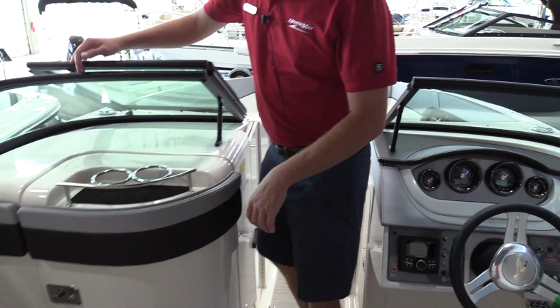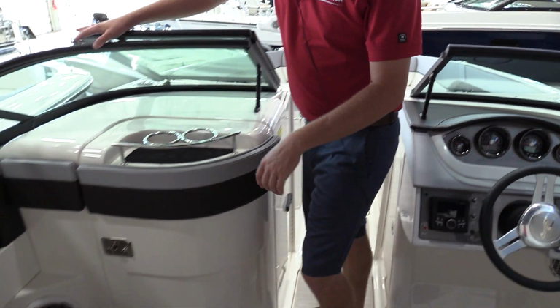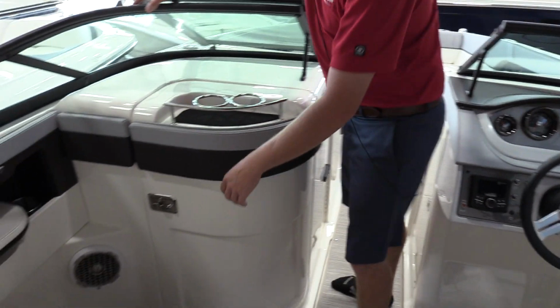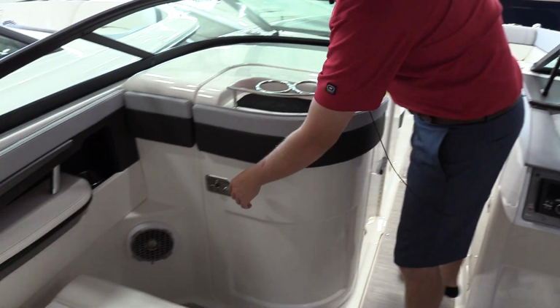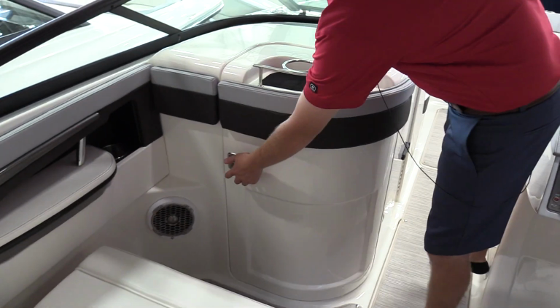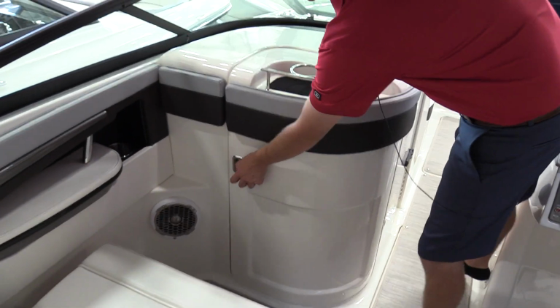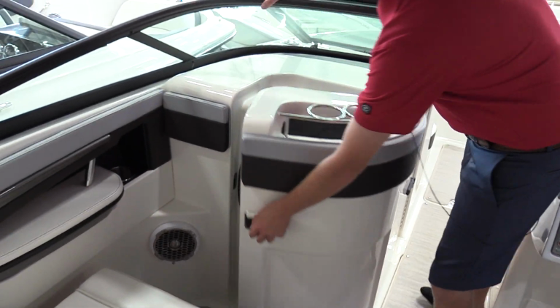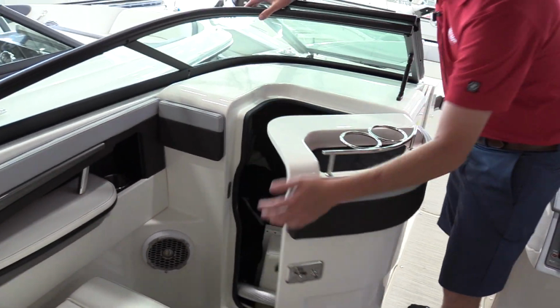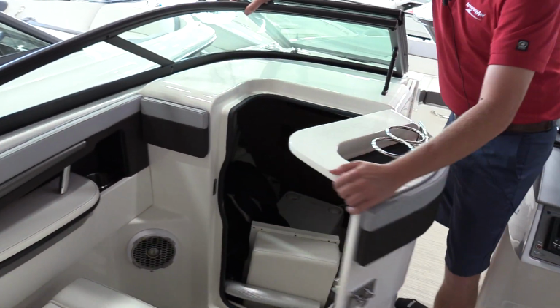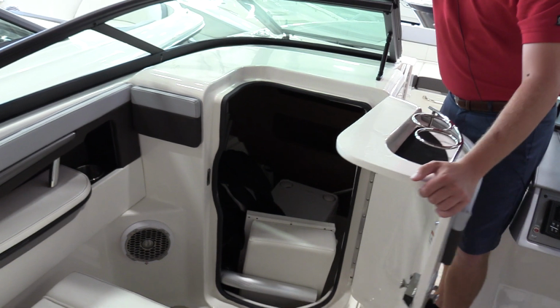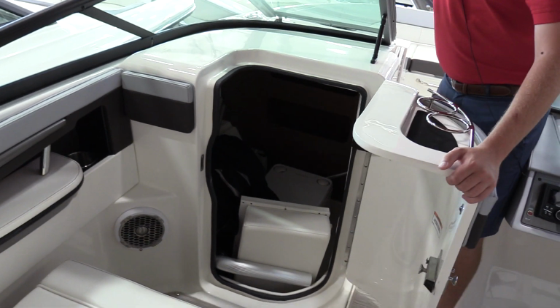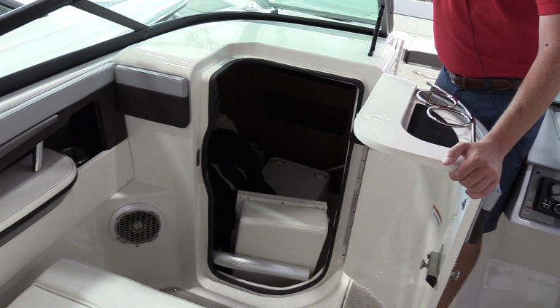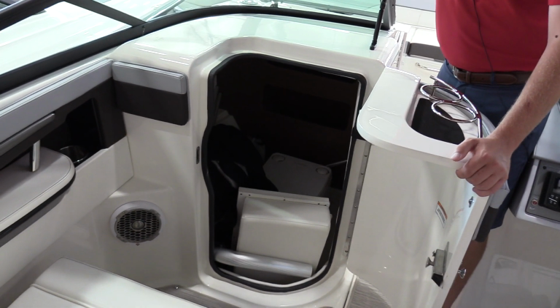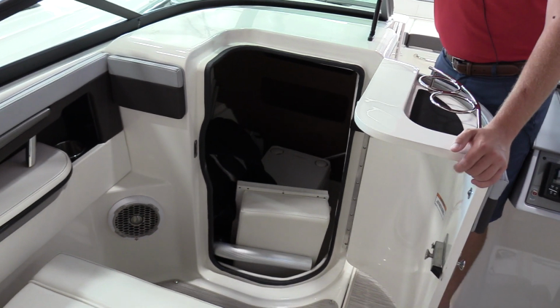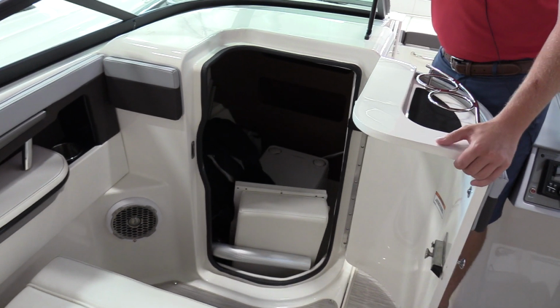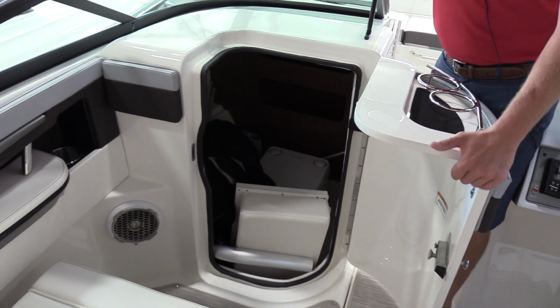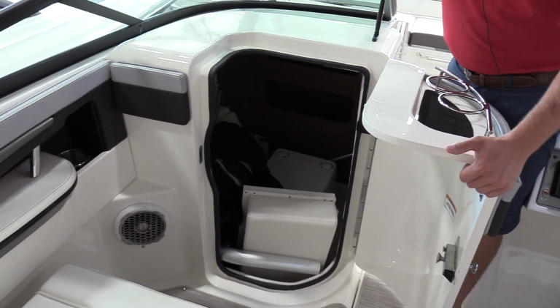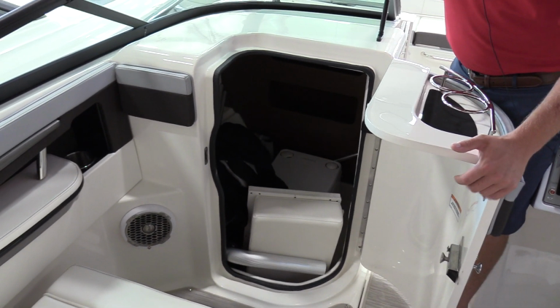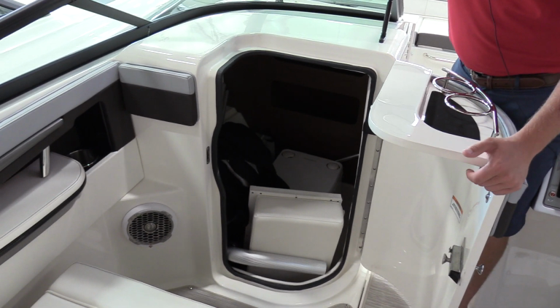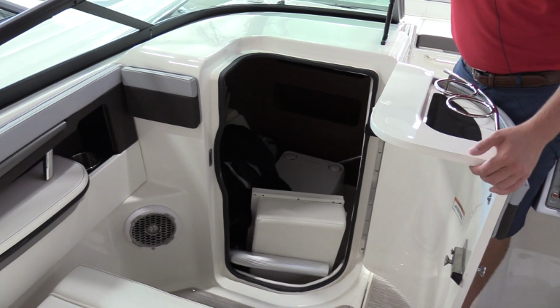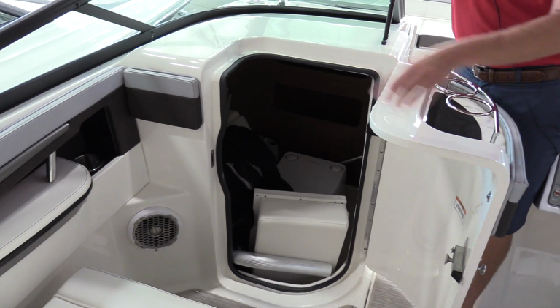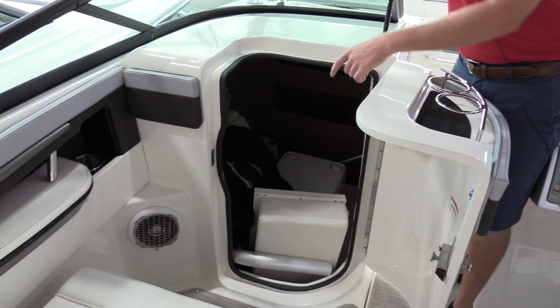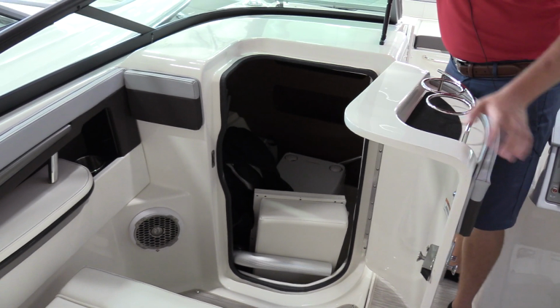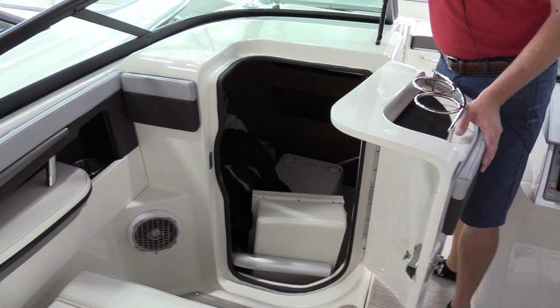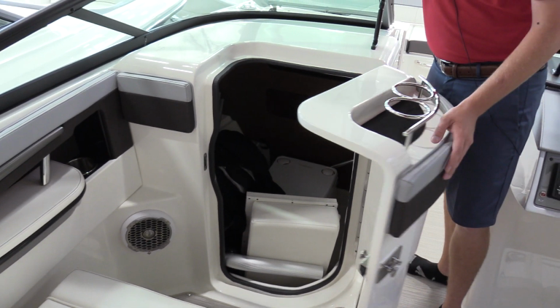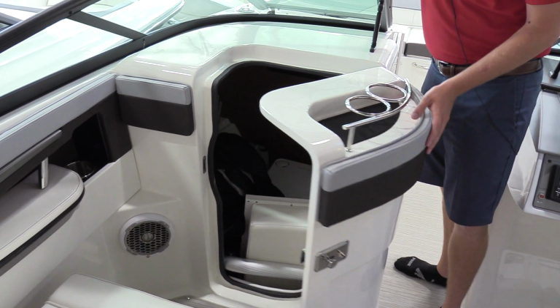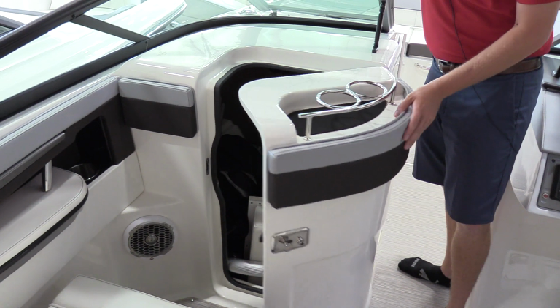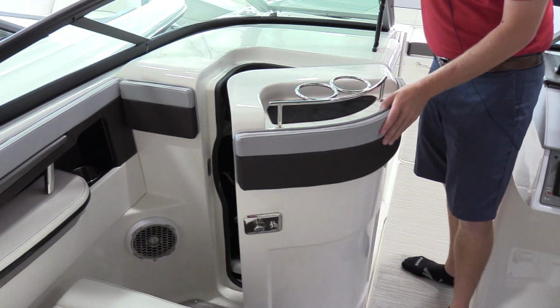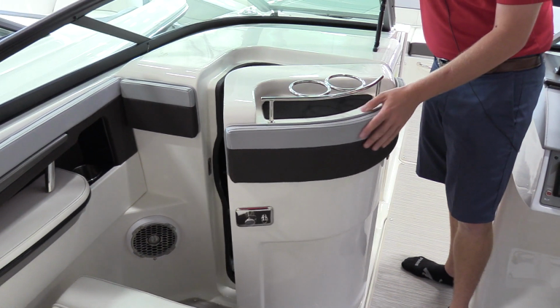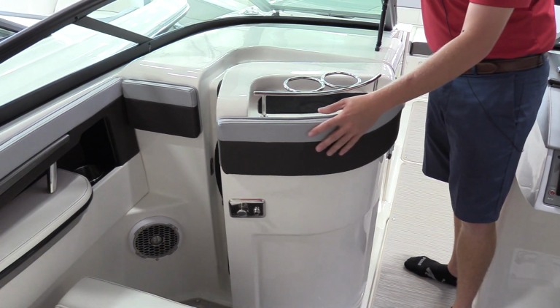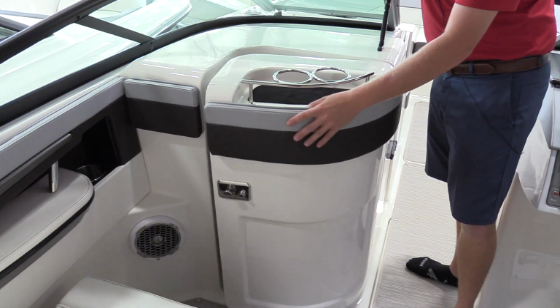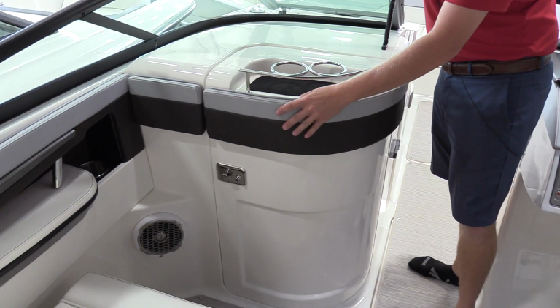Lots of storage in this boat — a pretty well sized head compartment for a 24 foot boat with a pump out head. You can see your boat covers and other things in there, so also a good storage compartment.